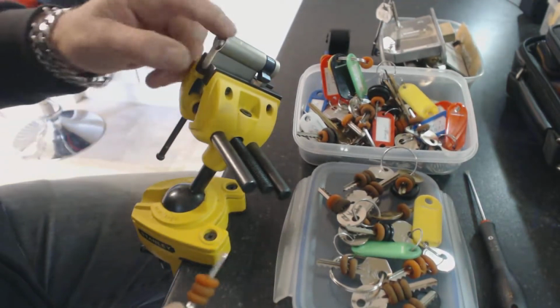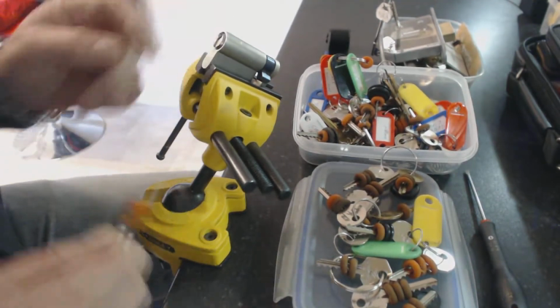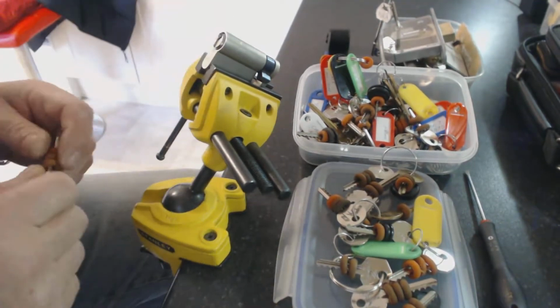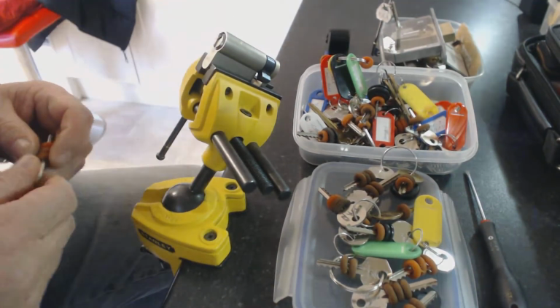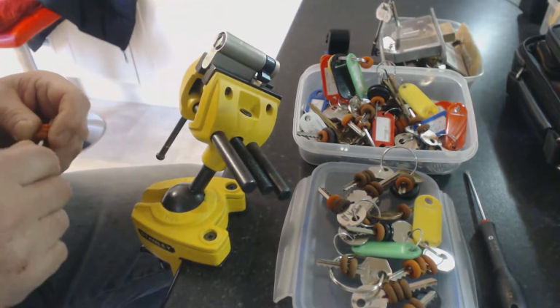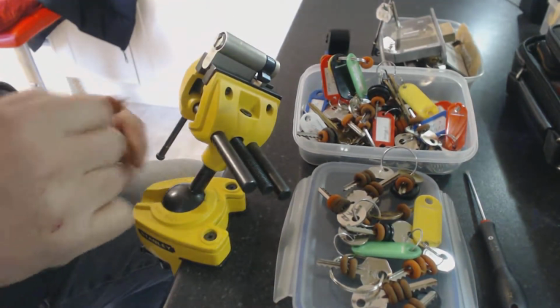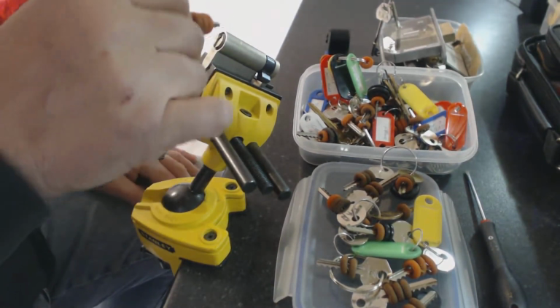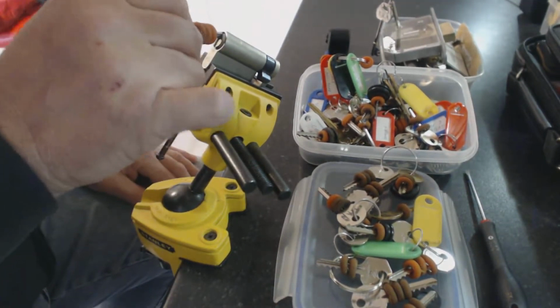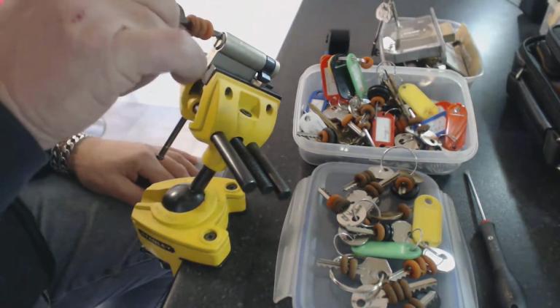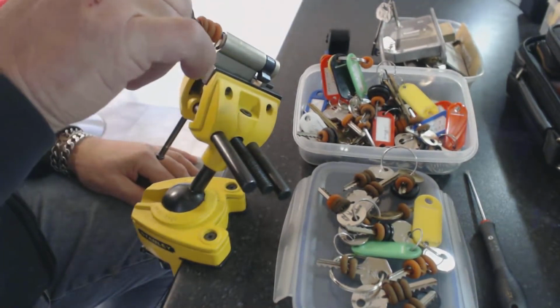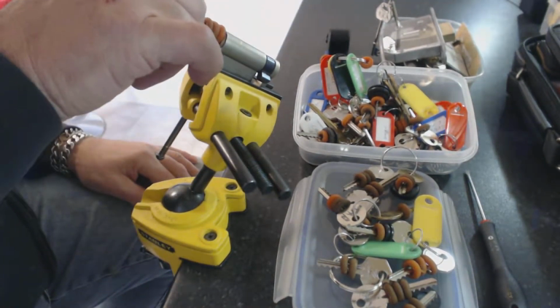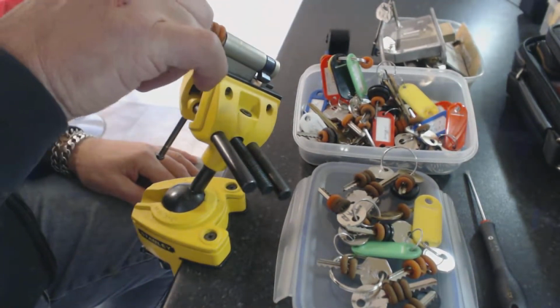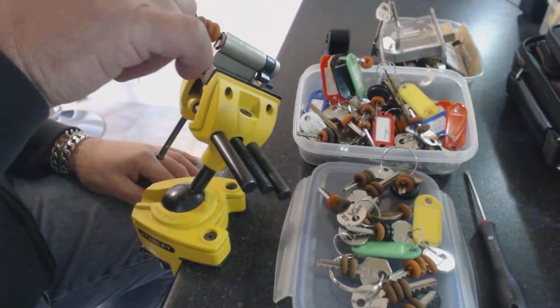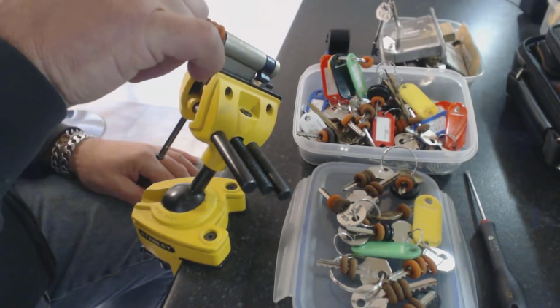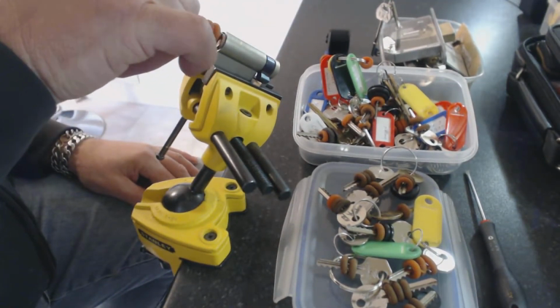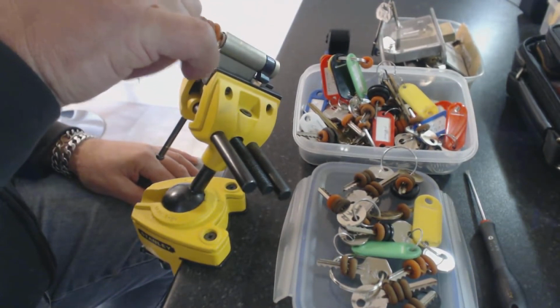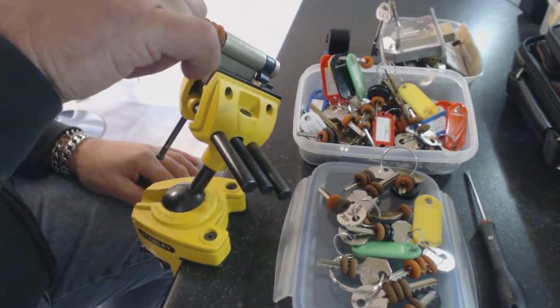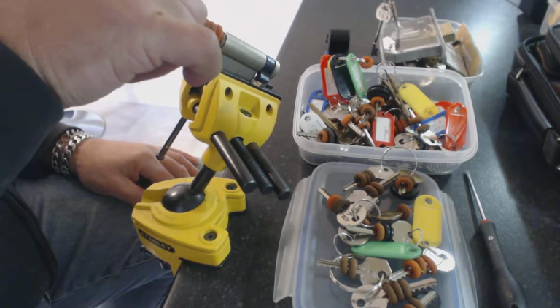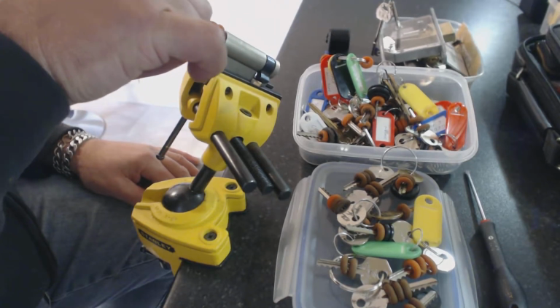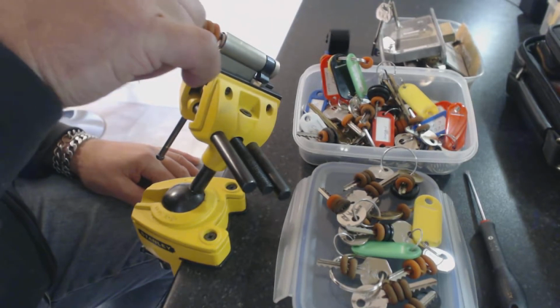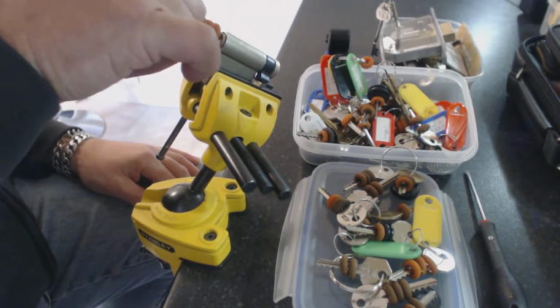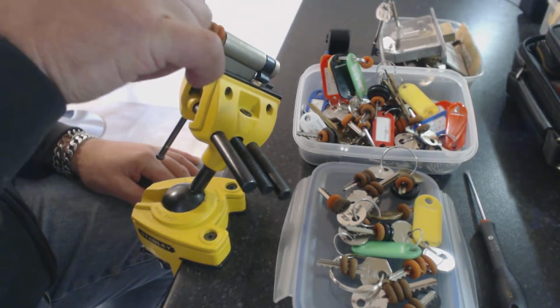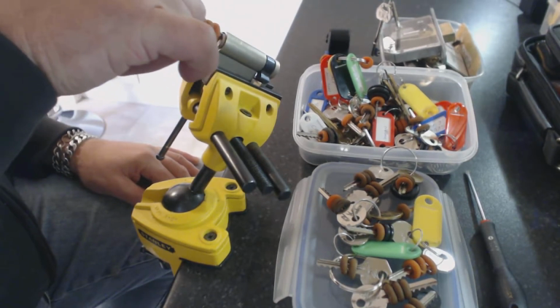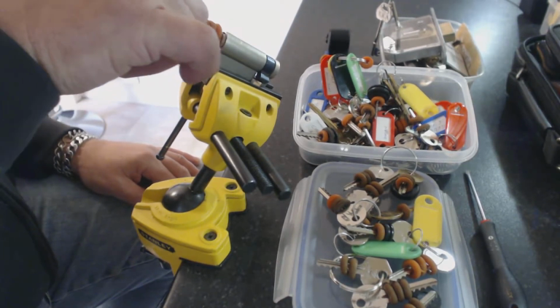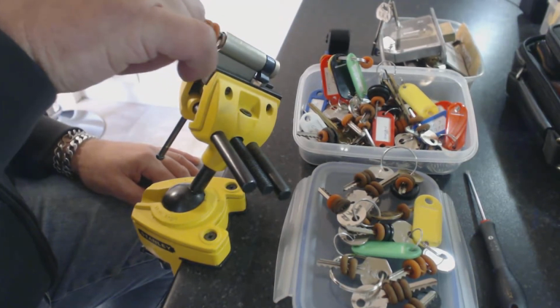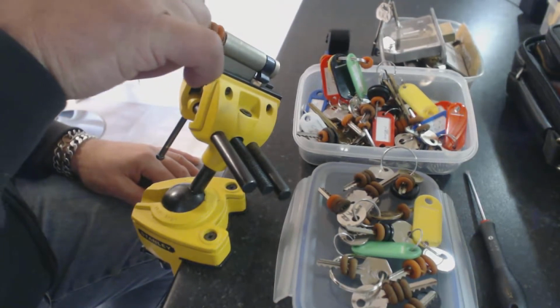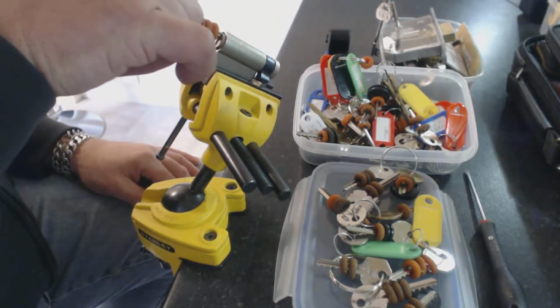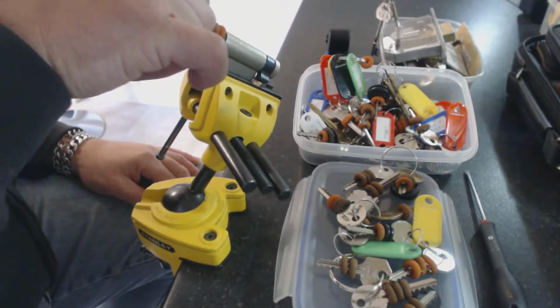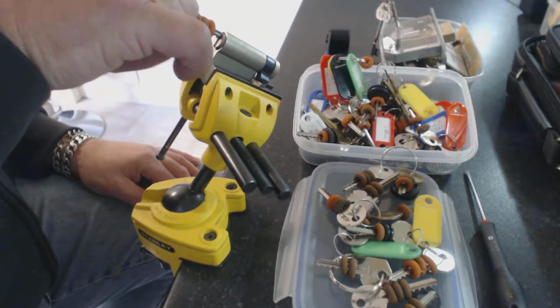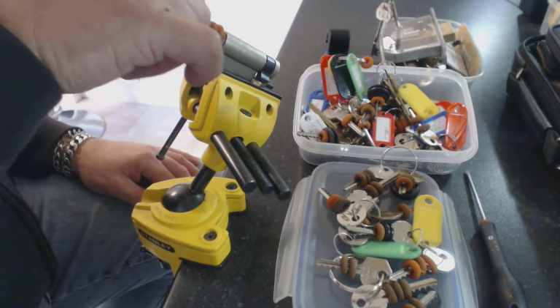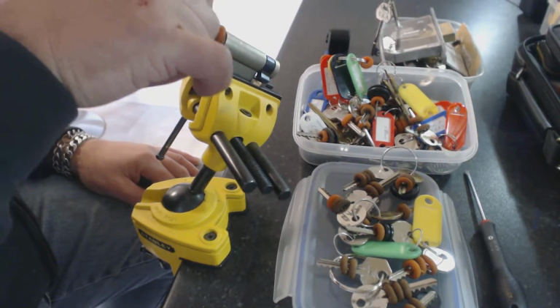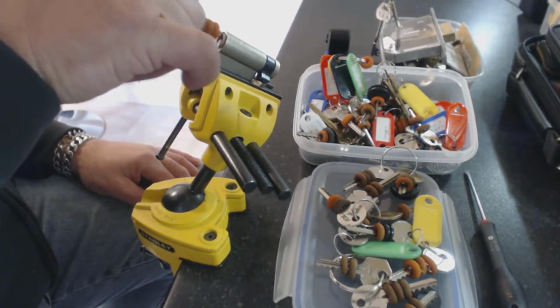Finding a bump key that fits nicely and just drags across the top of the pins nice.